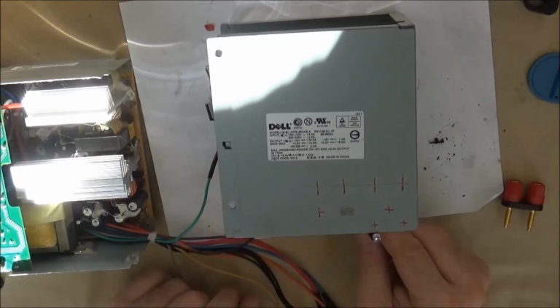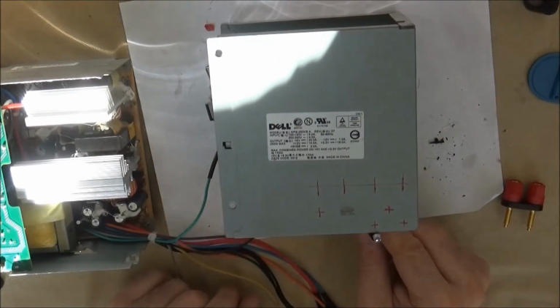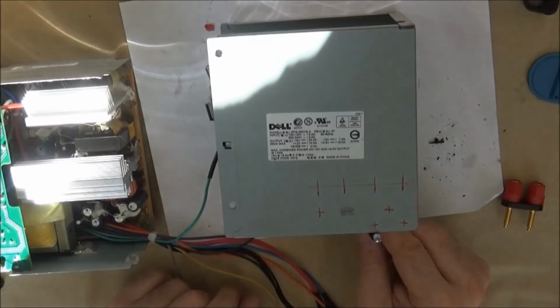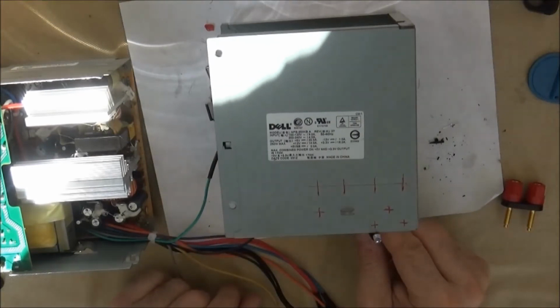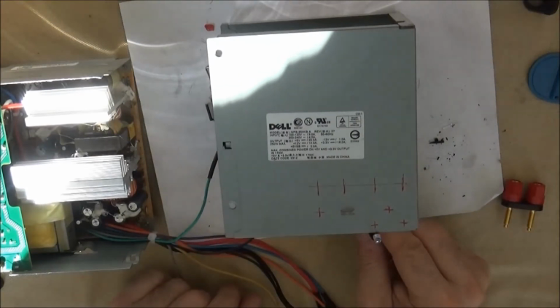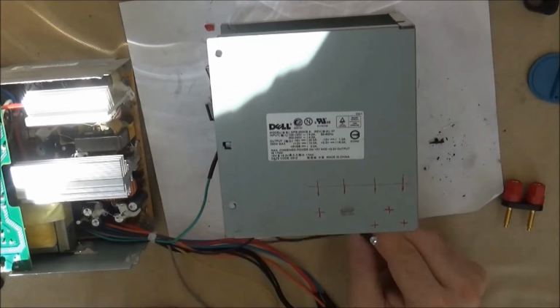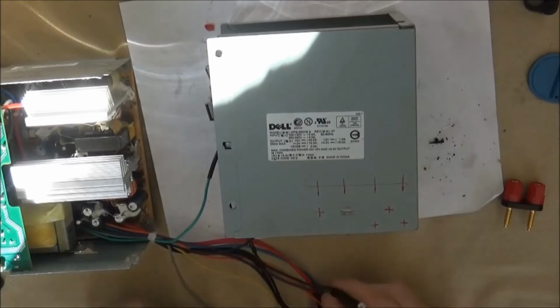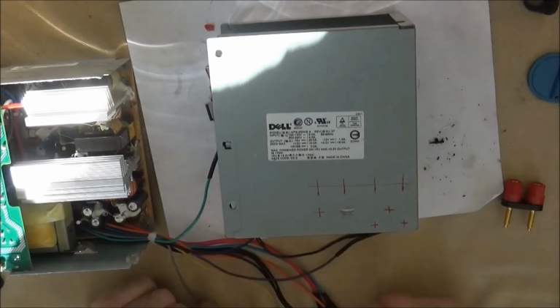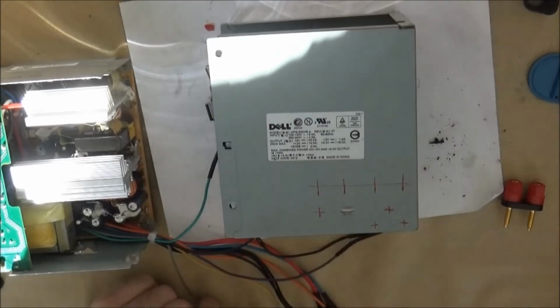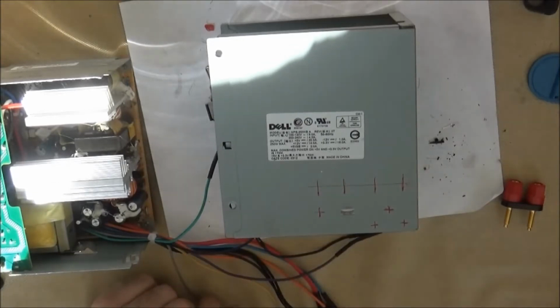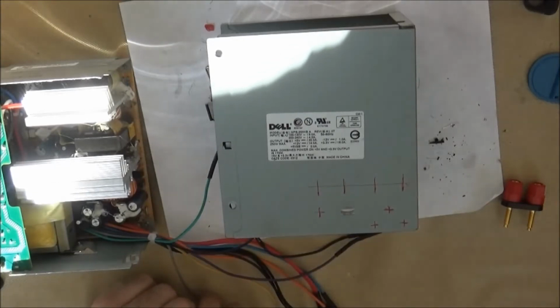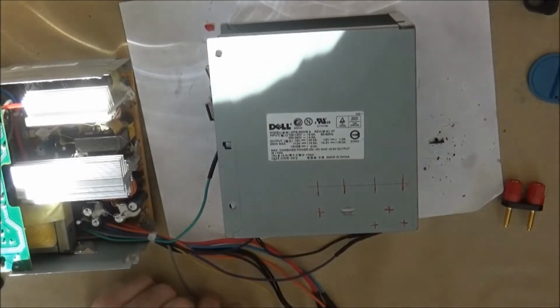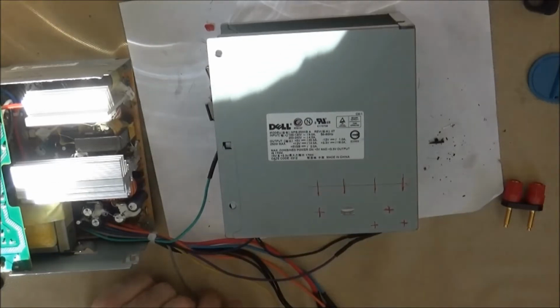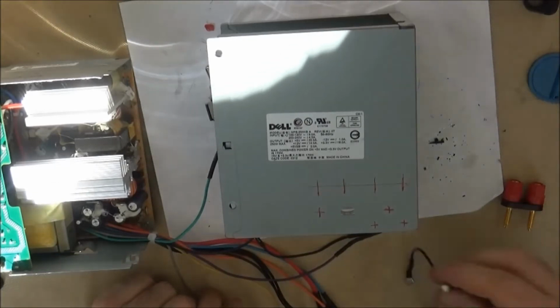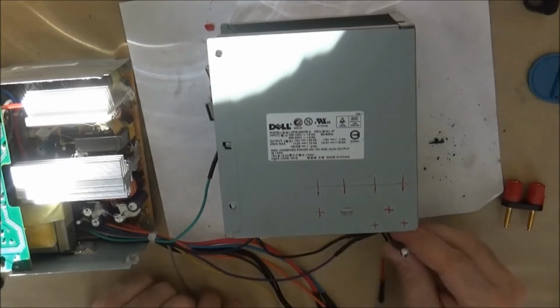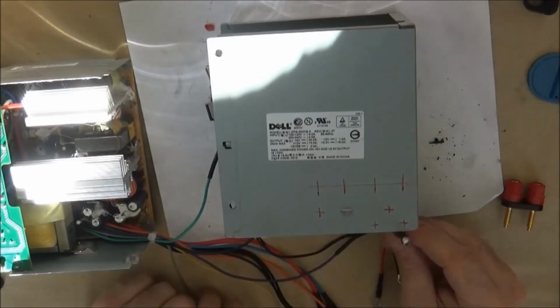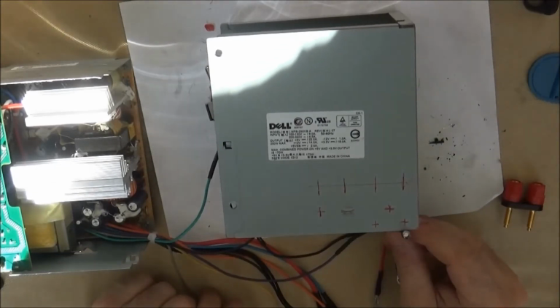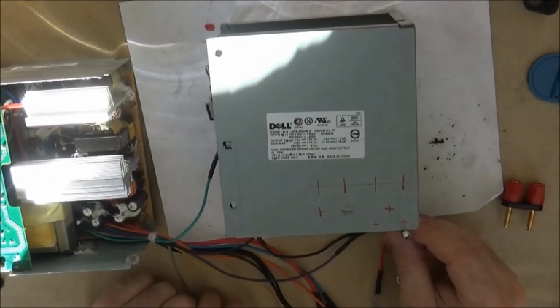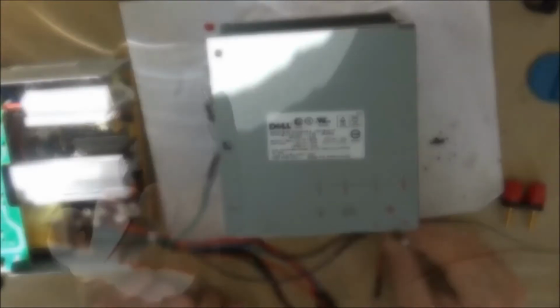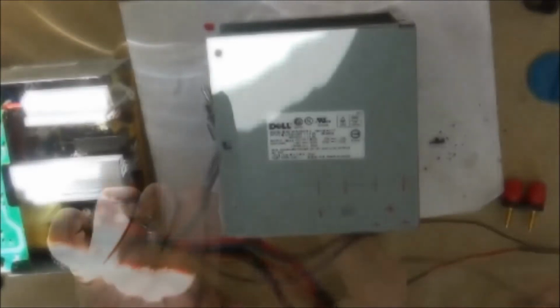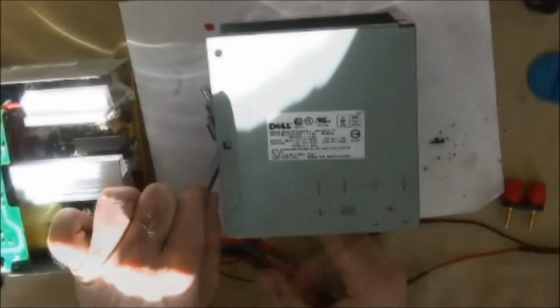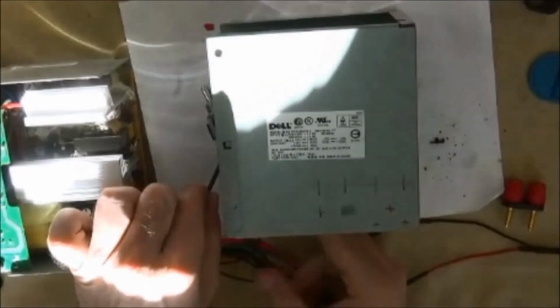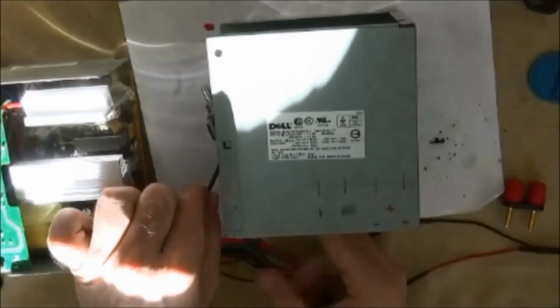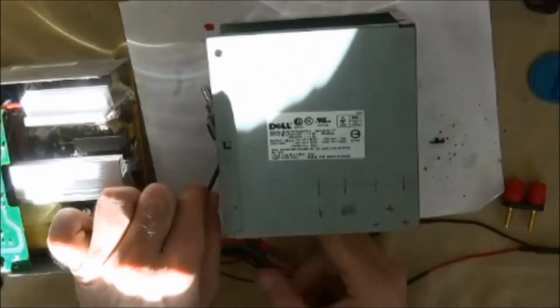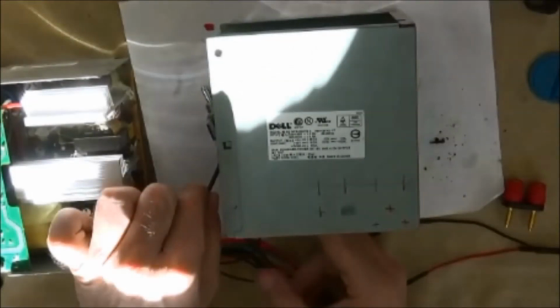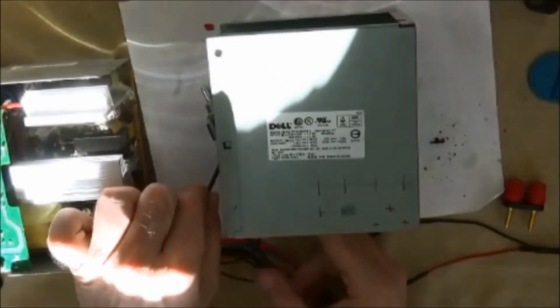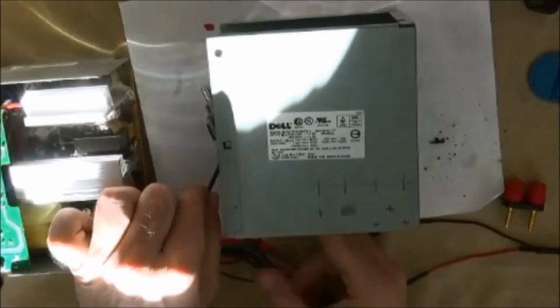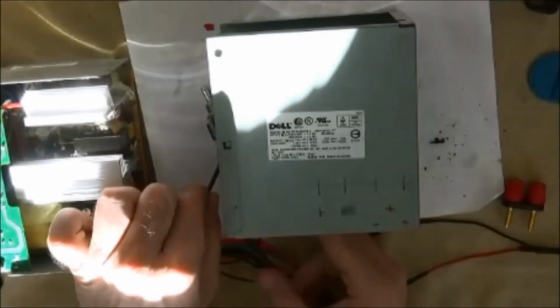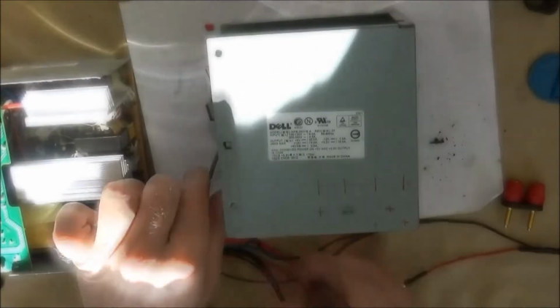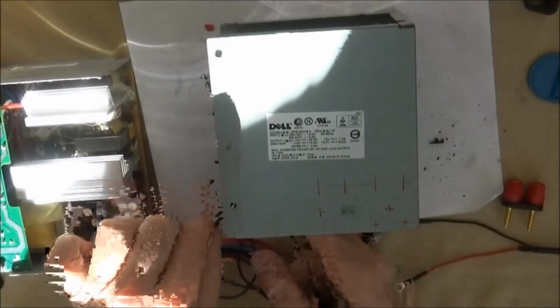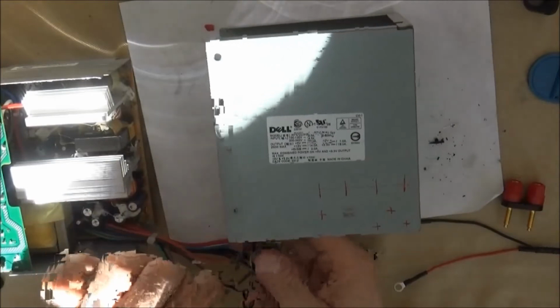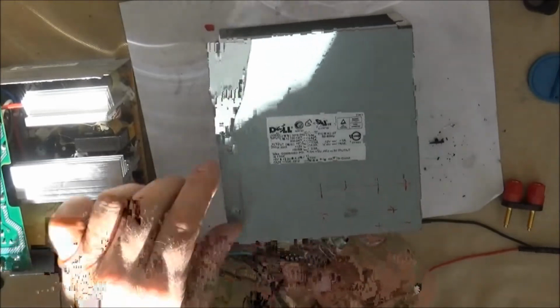There will be an LED here that will indicate that it's plugged in, and there will be an LED here to indicate that the switch is on and everything is powered. In another video, I can show you how to make an LED jumper.